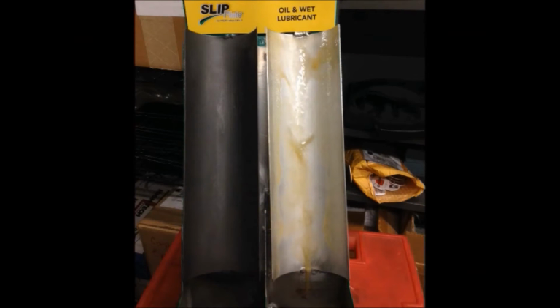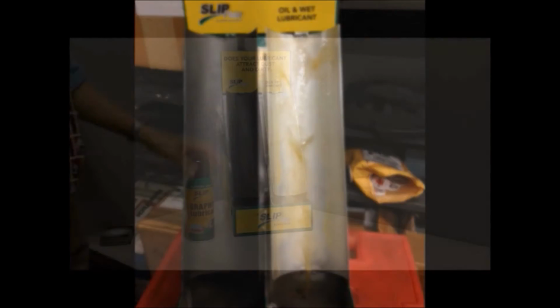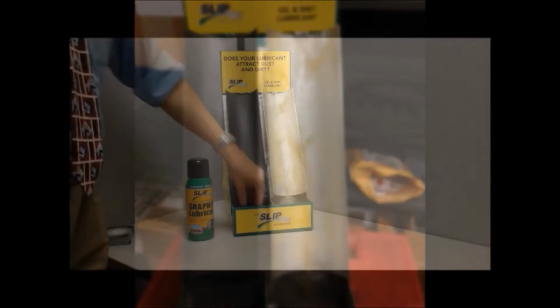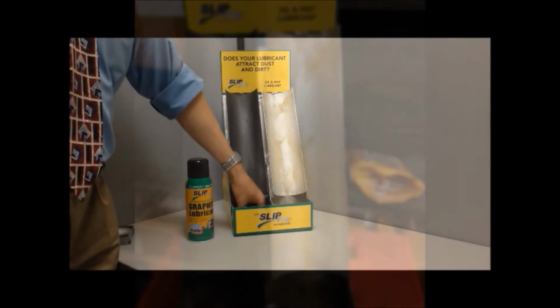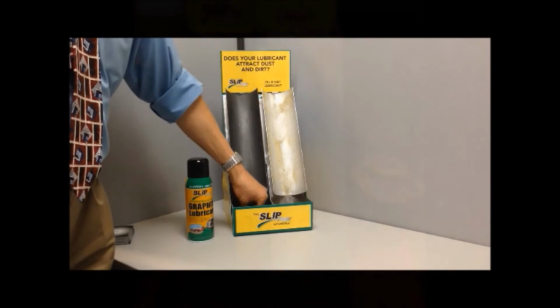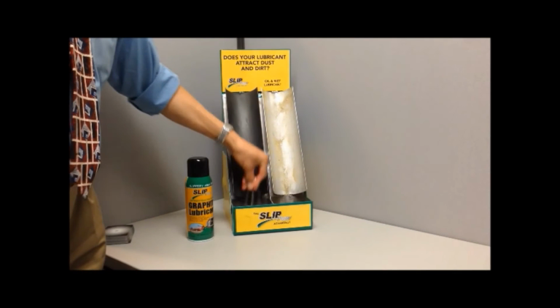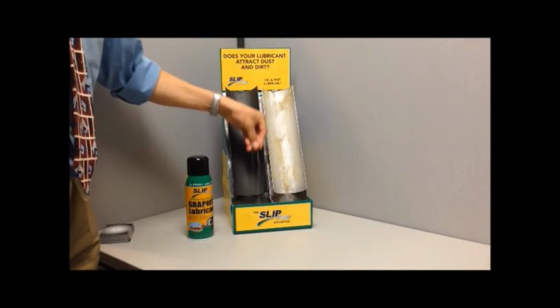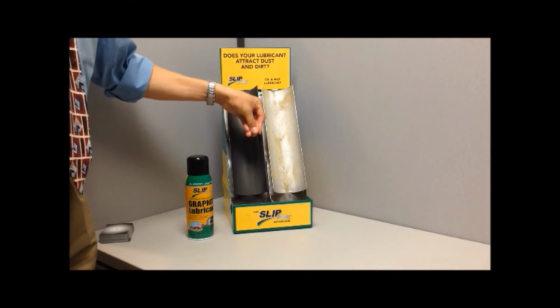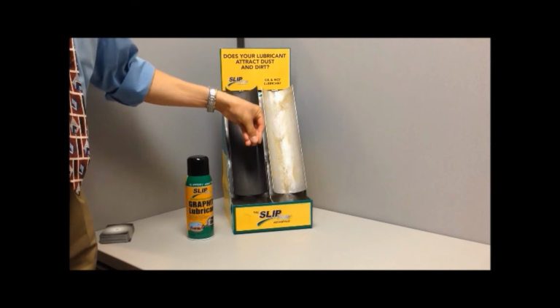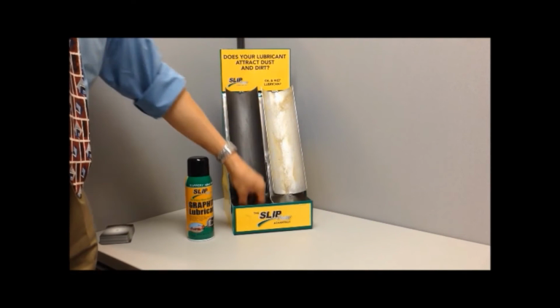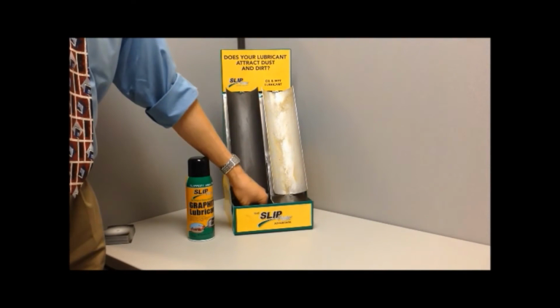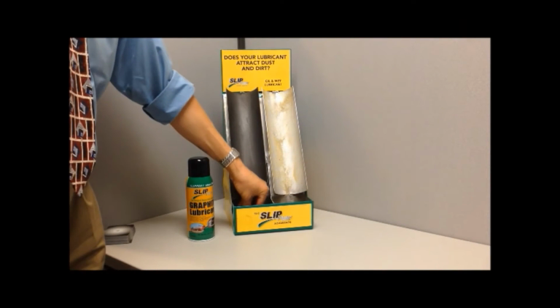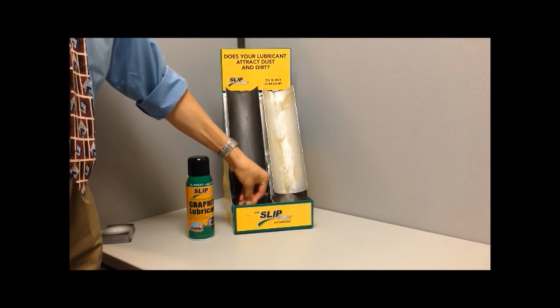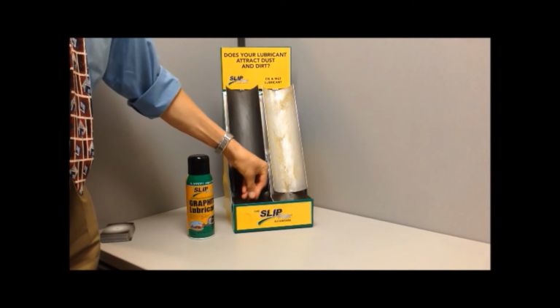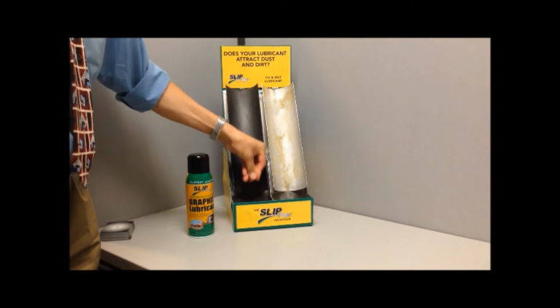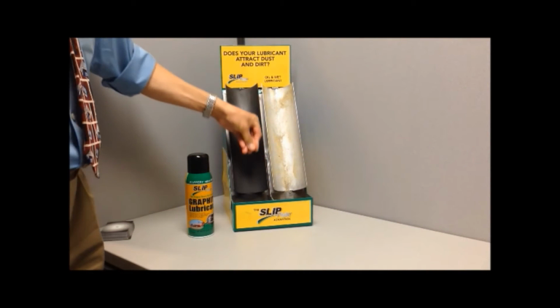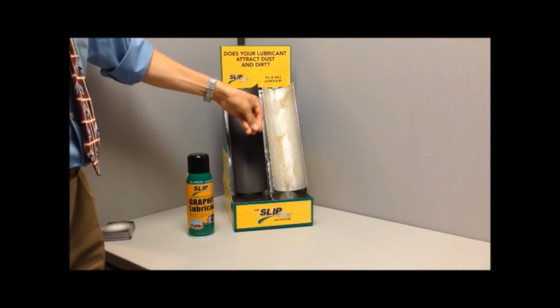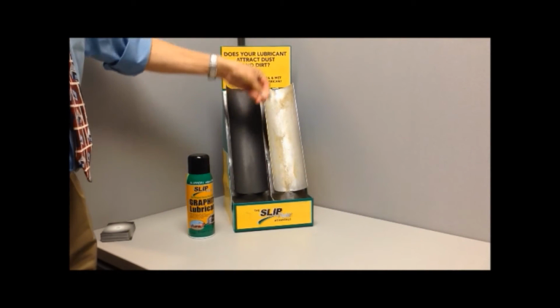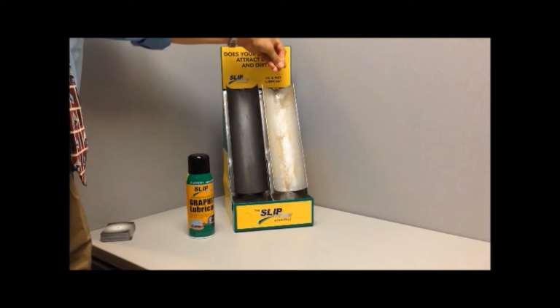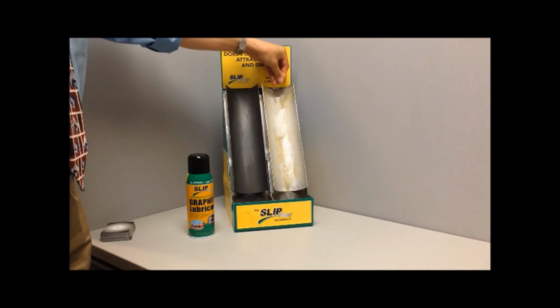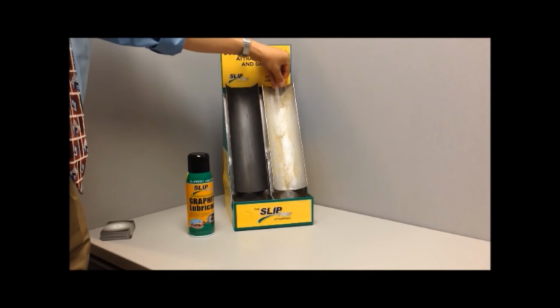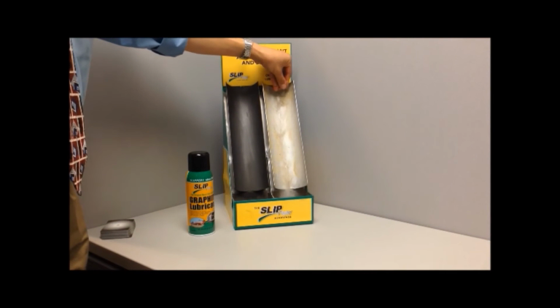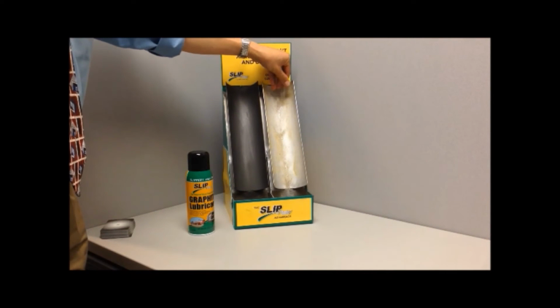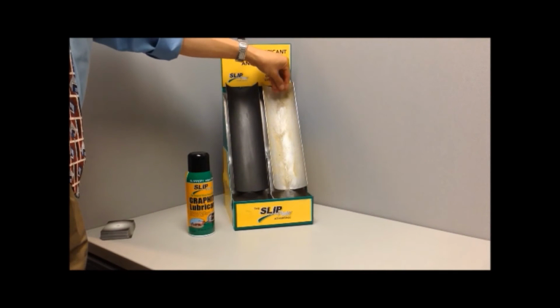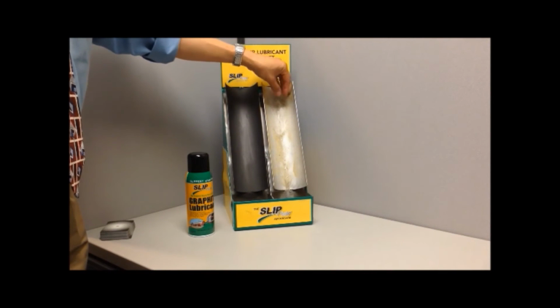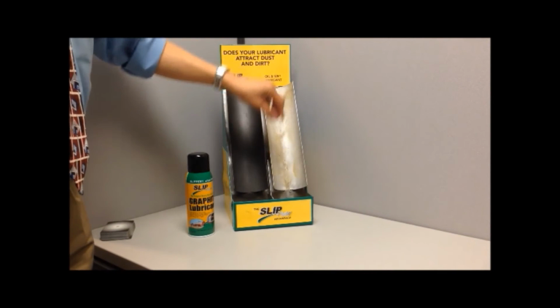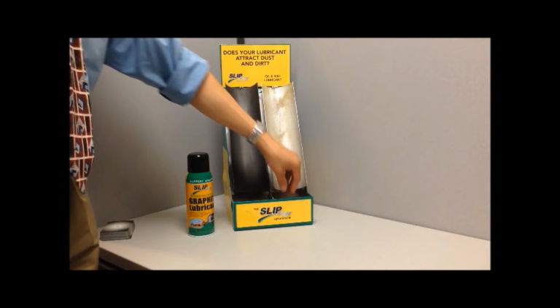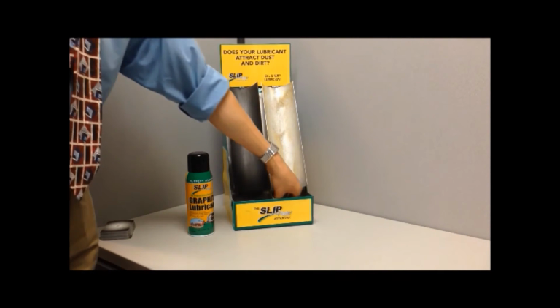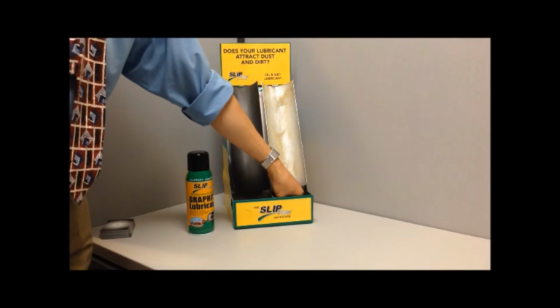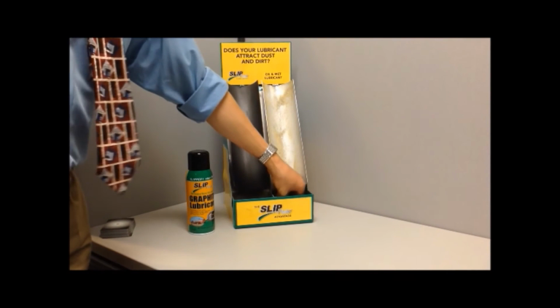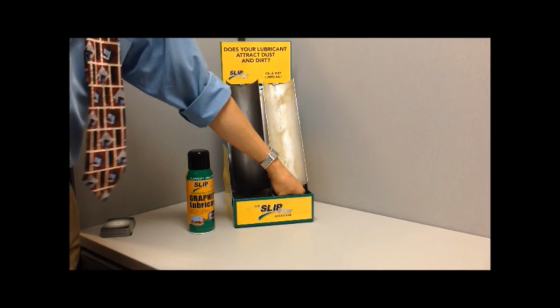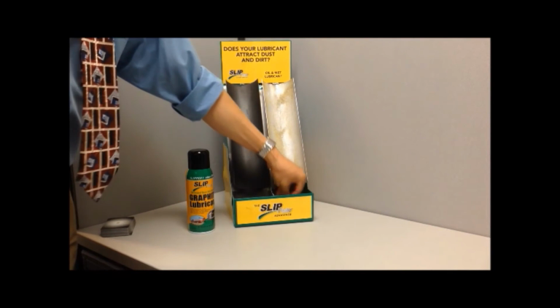This is ordinary sand. When the sand is poured down the wet lubricant slide, it sticks — just like any debris — eventually clogging up the slide and slowing down everything else.